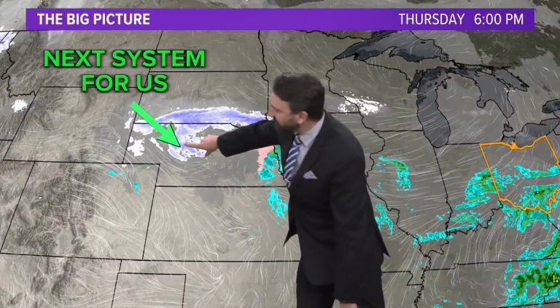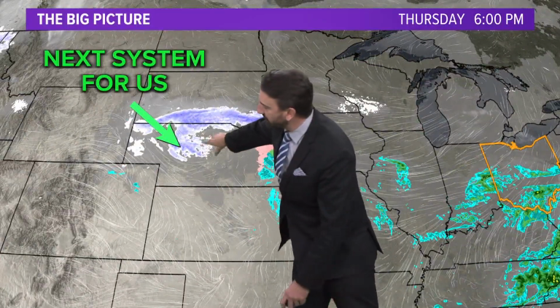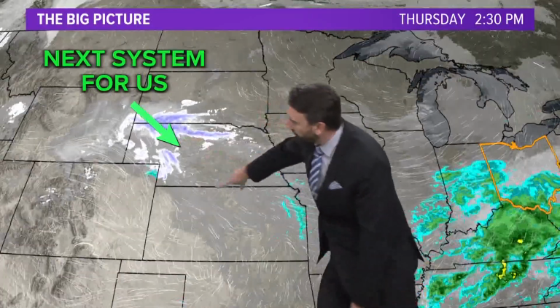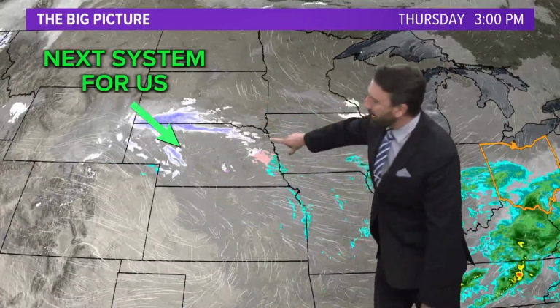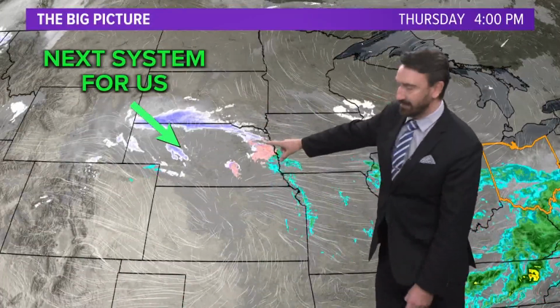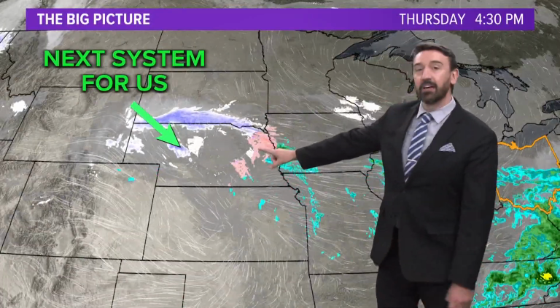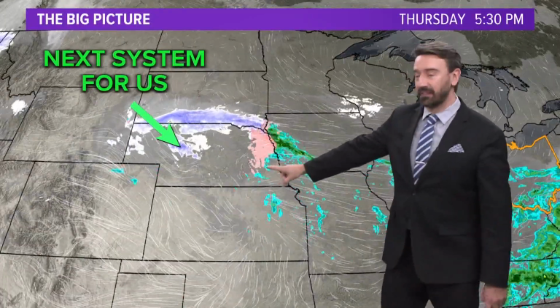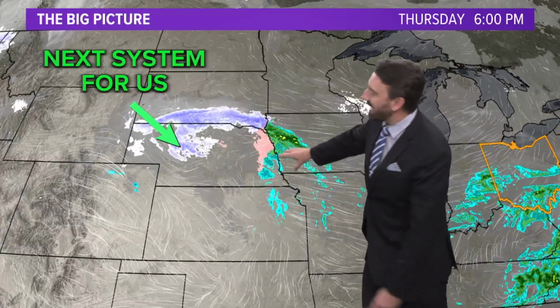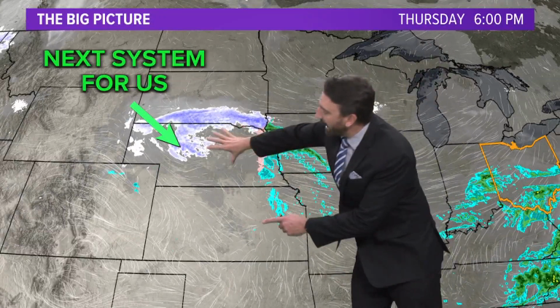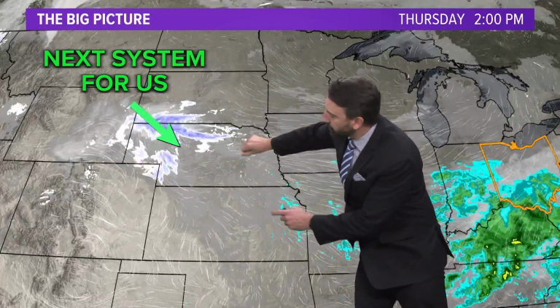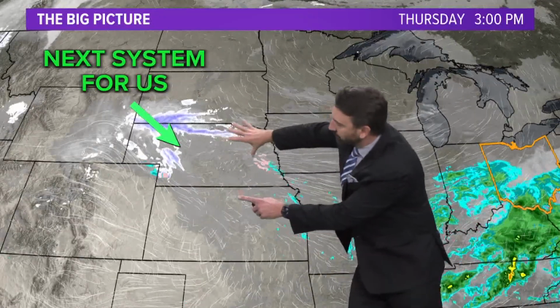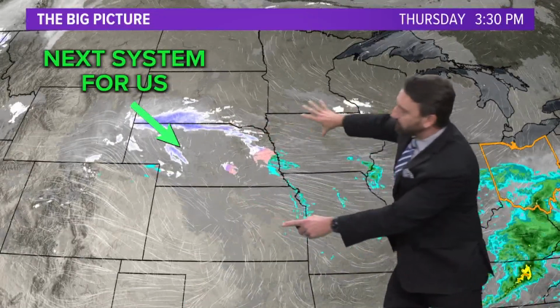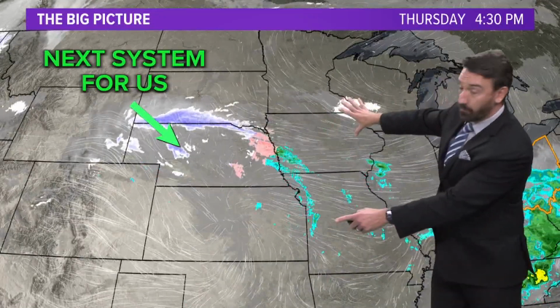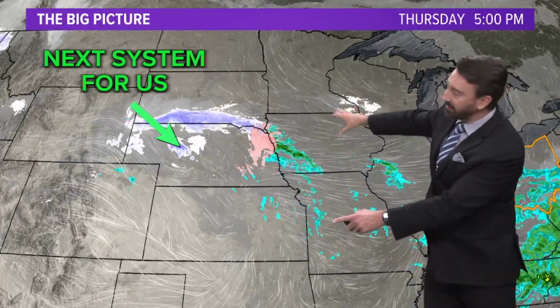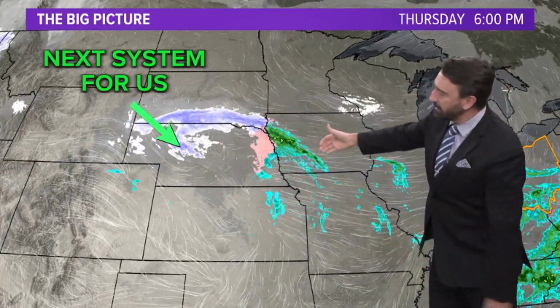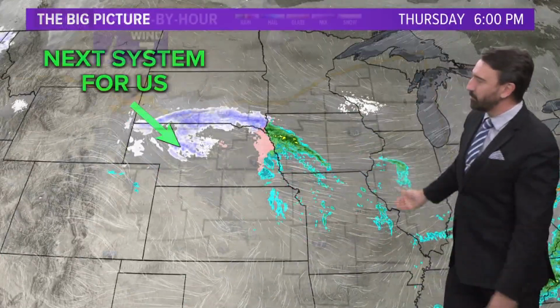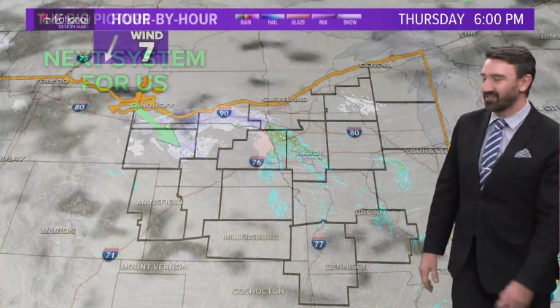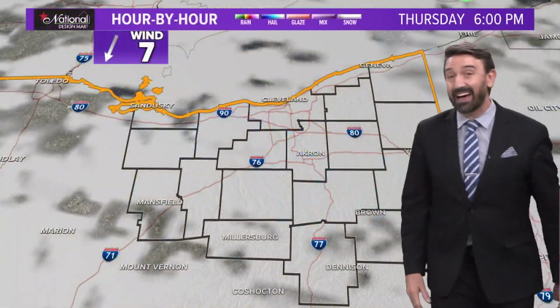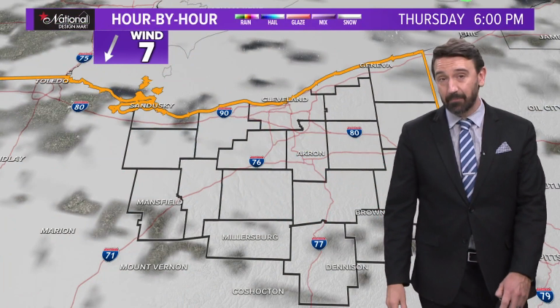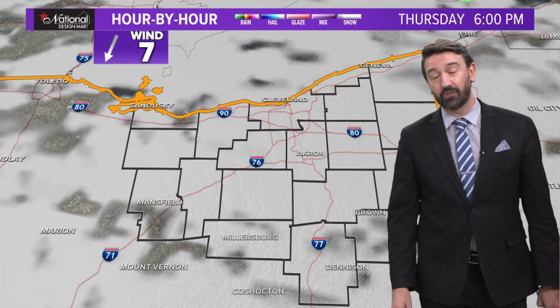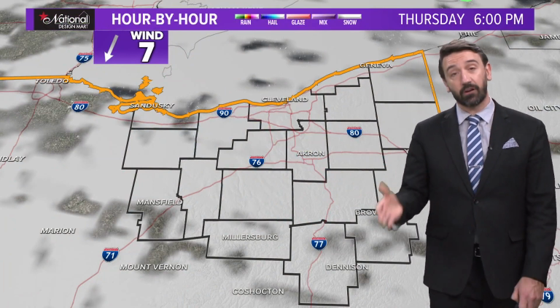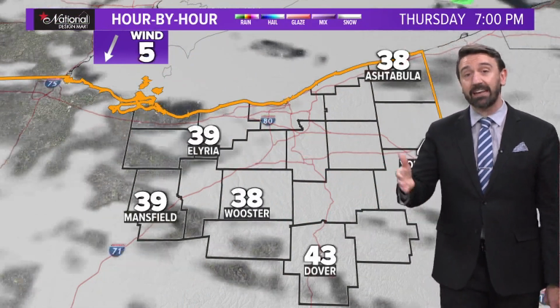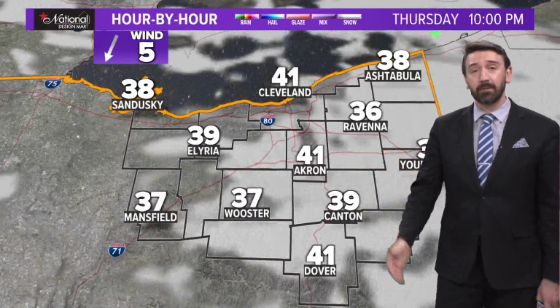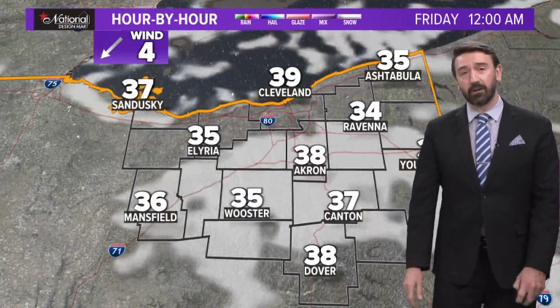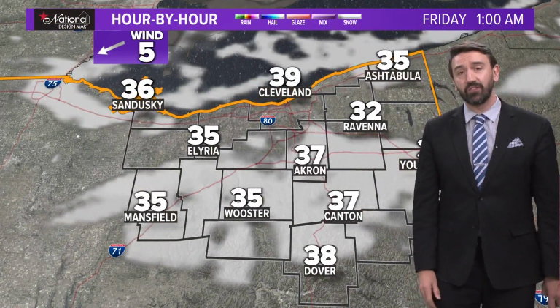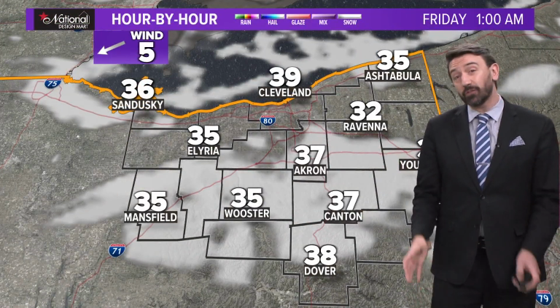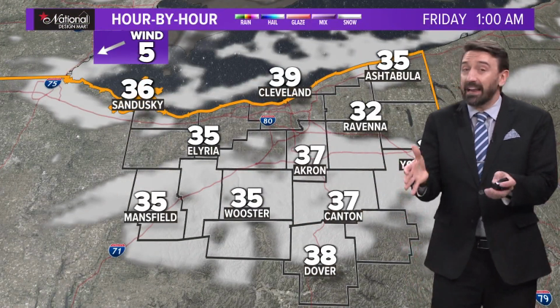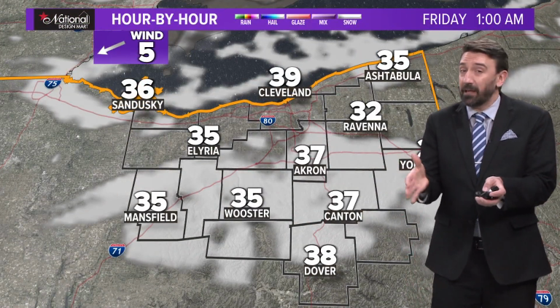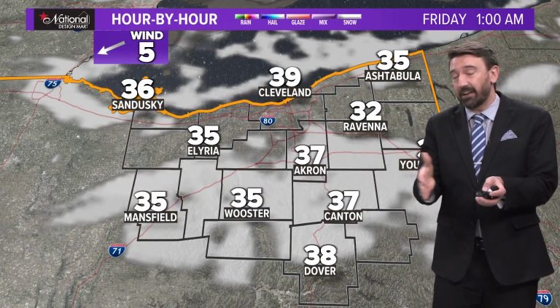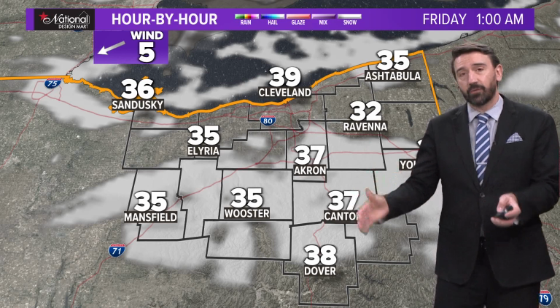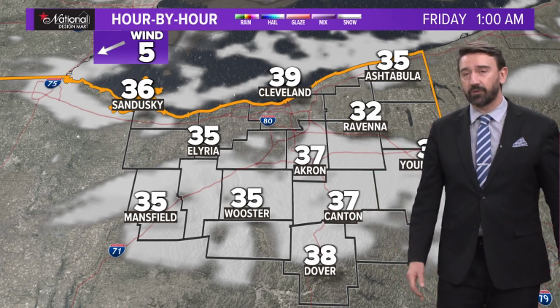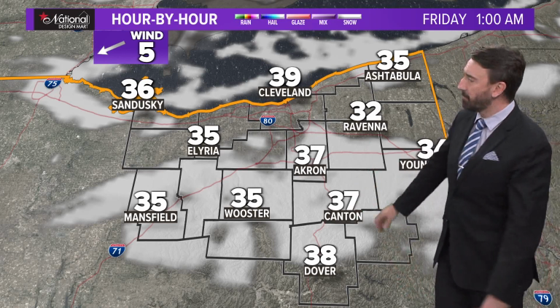This is our next system tomorrow — the Friday system — comes in late day. There's not much with this; it will expand on radar tonight. But as it moves in, there's not a lot of dynamics with this. So we're talking rain, maybe a little bit of wet snow. This is for your Friday evening plans, so keep that in mind.